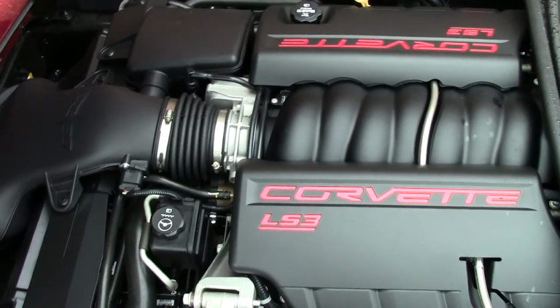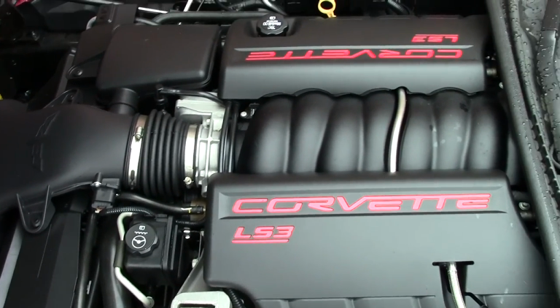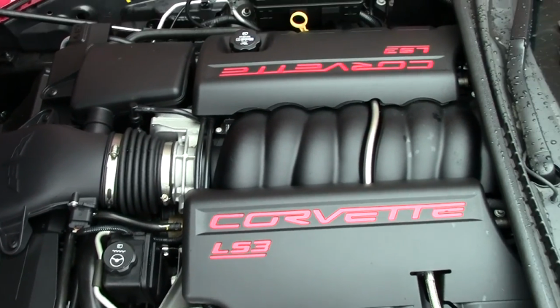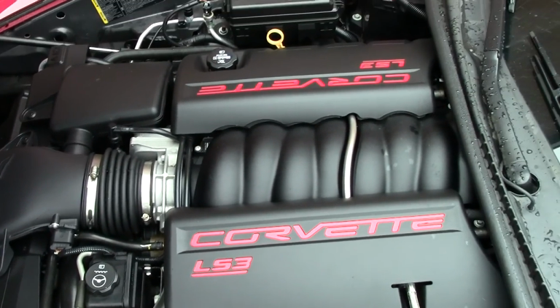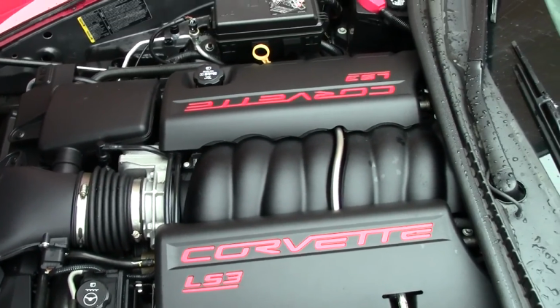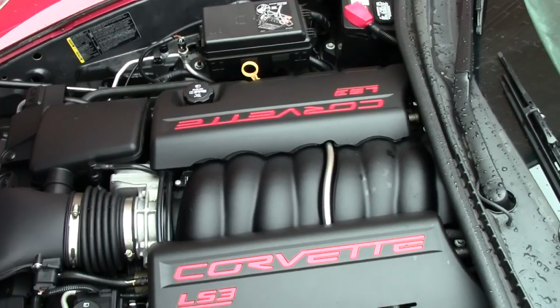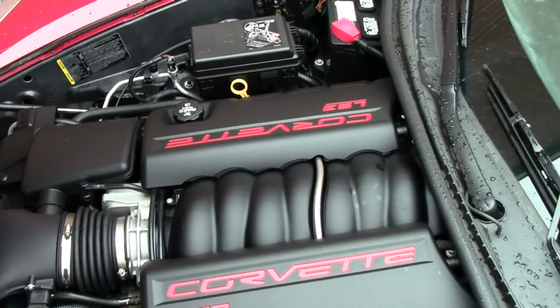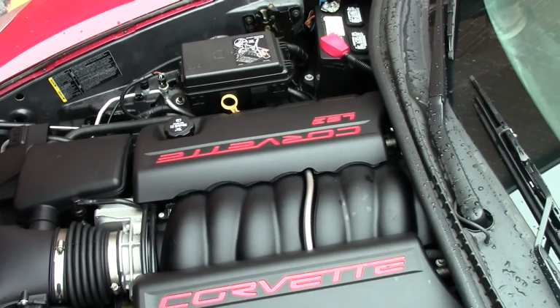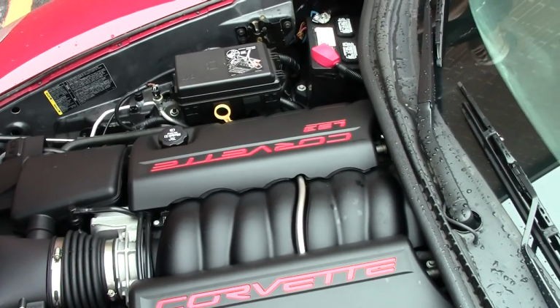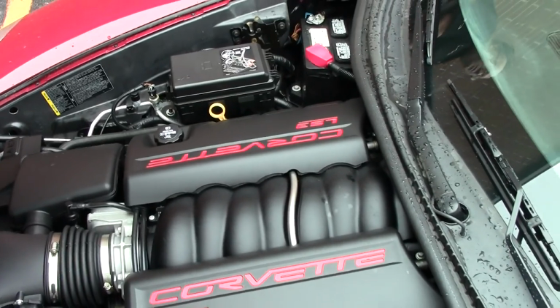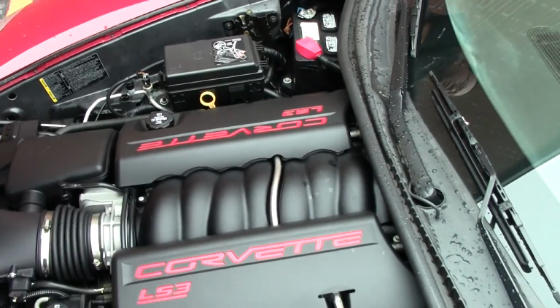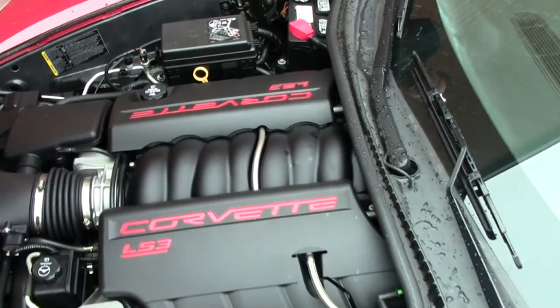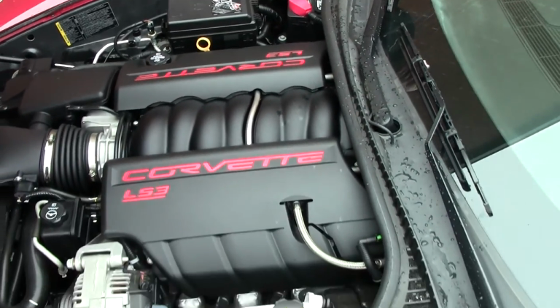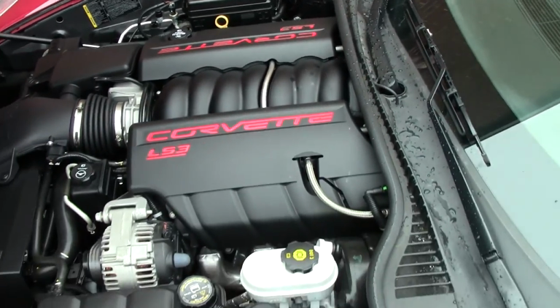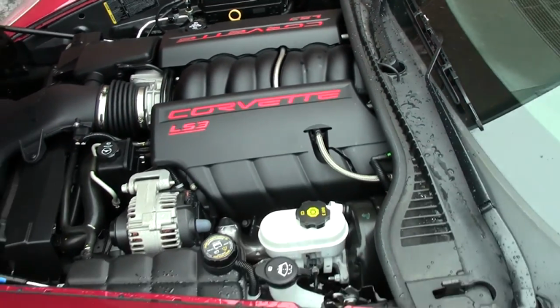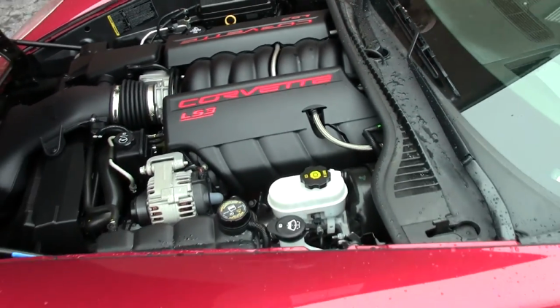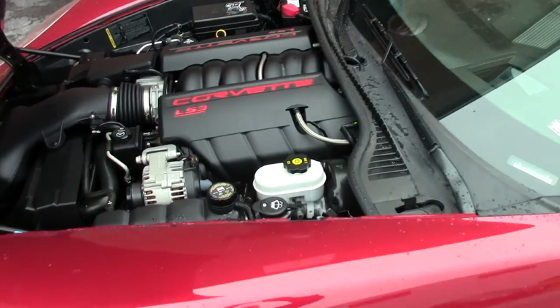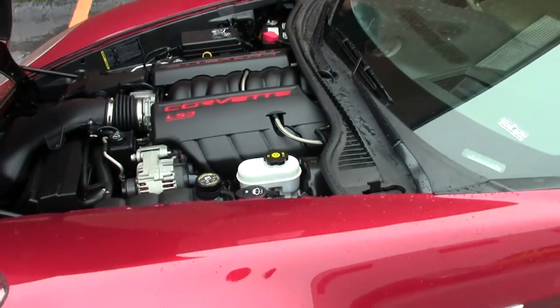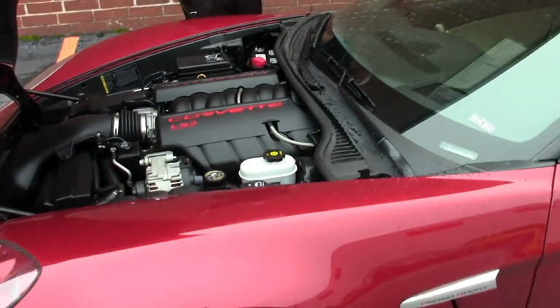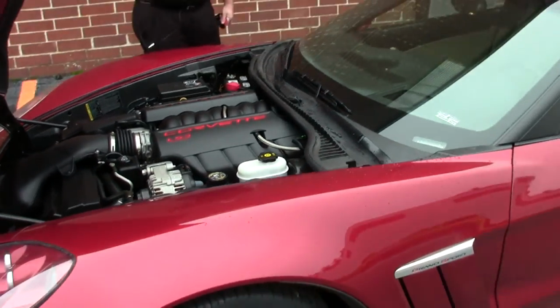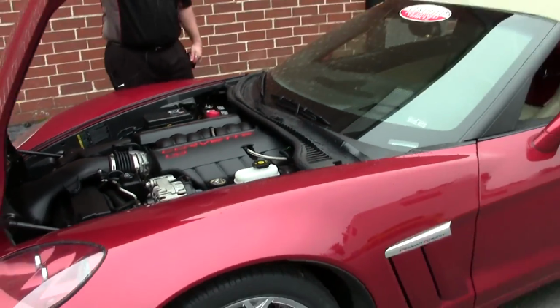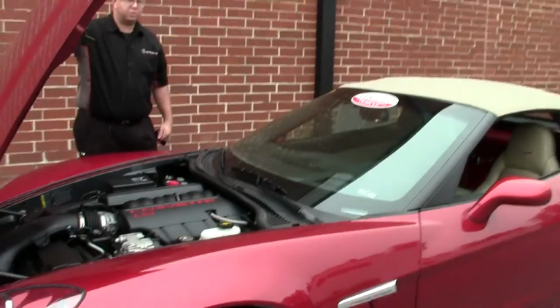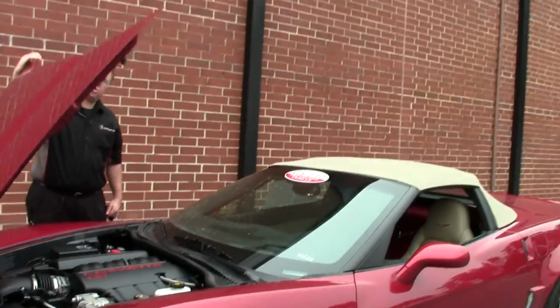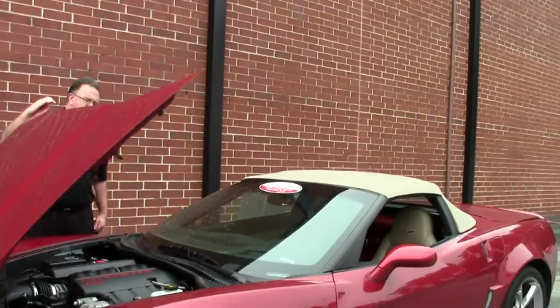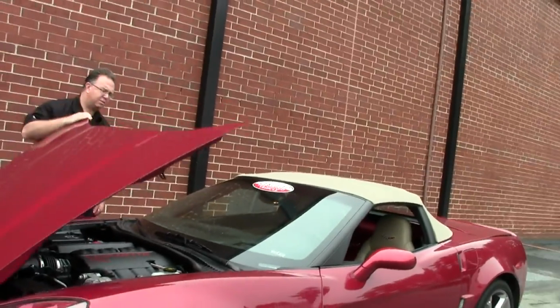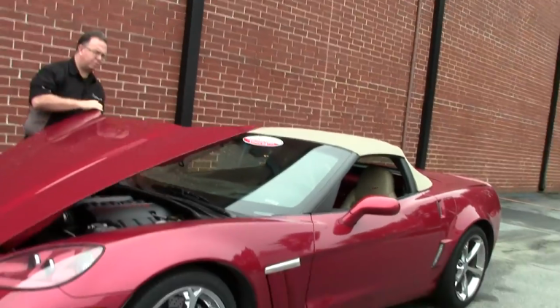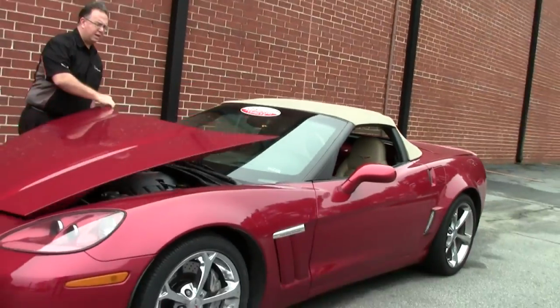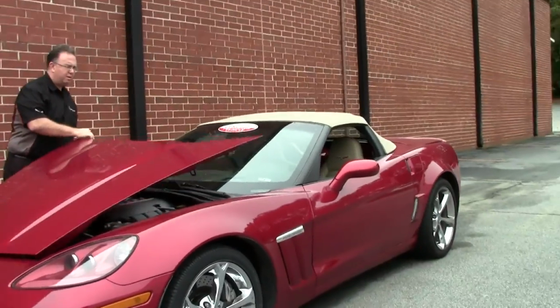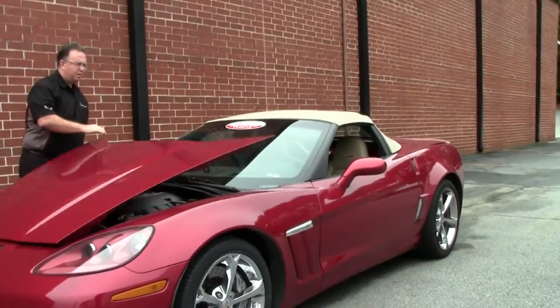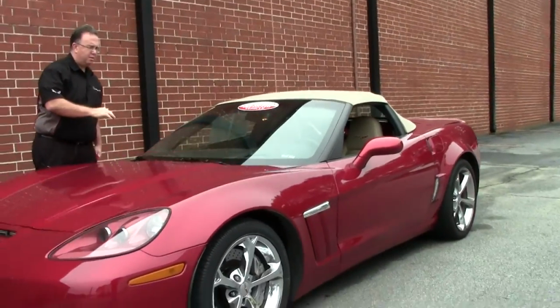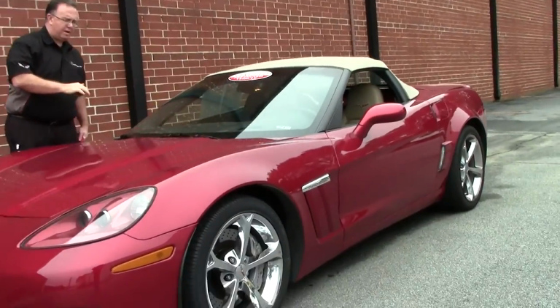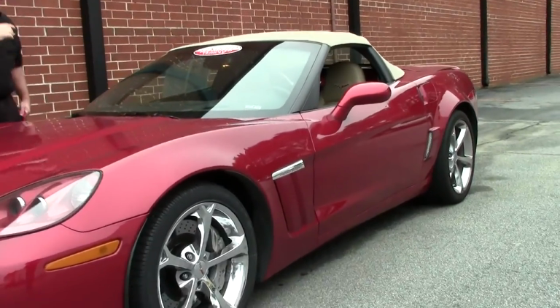This is a loaded car with power tops, heated seats, dual zone climate control, heads up display, and navigation.